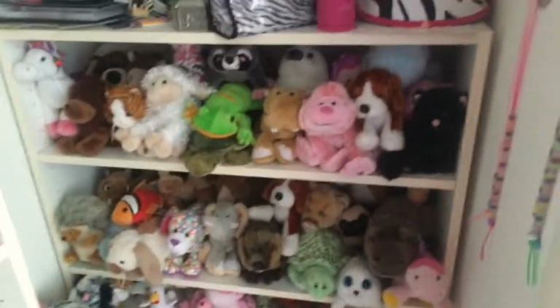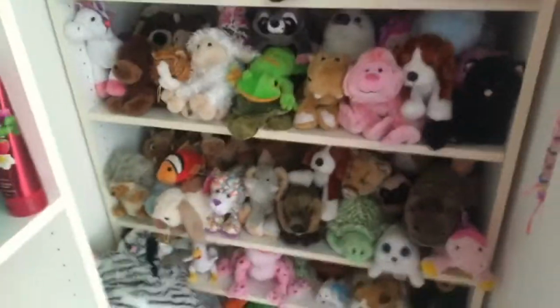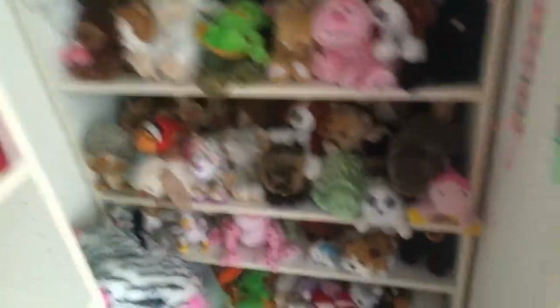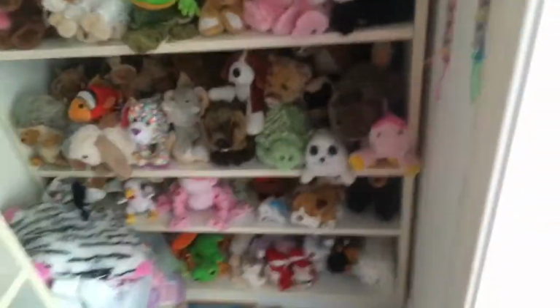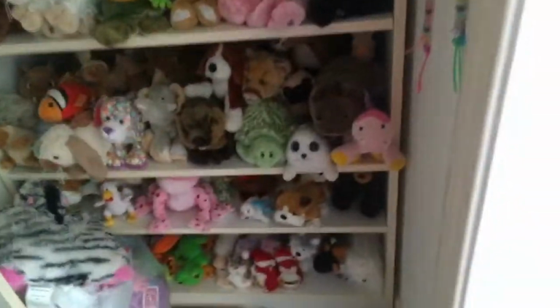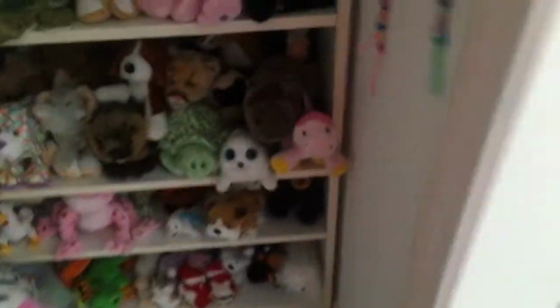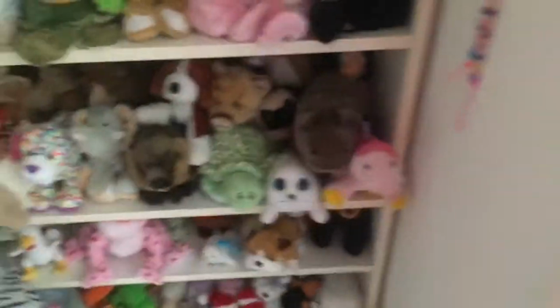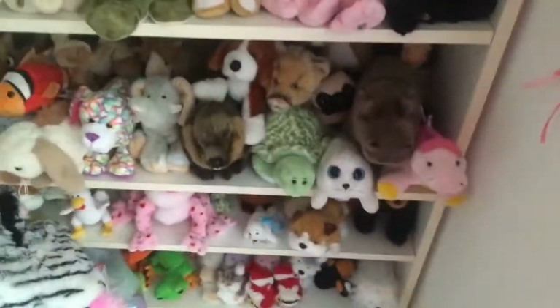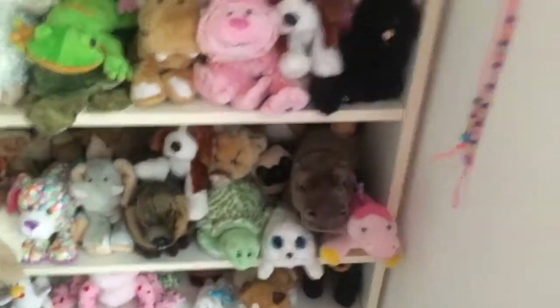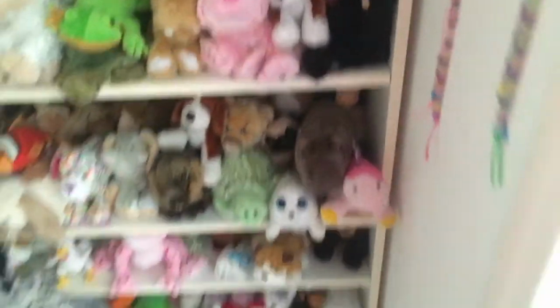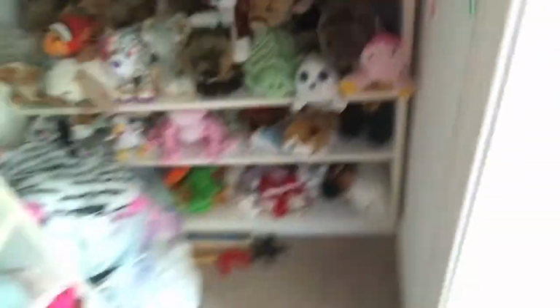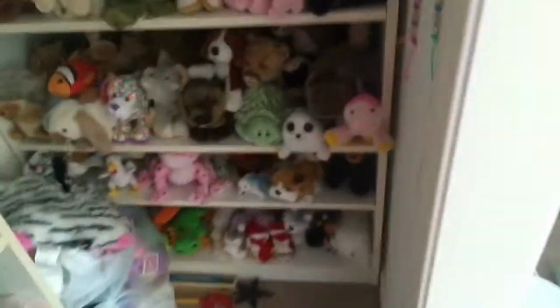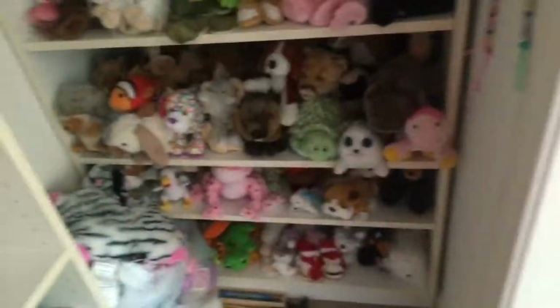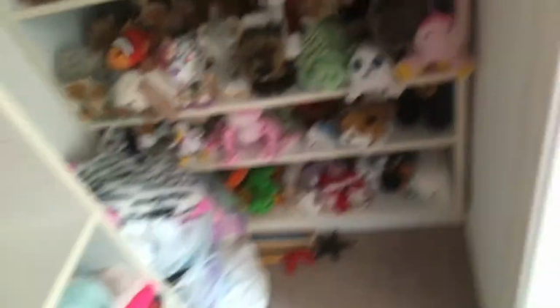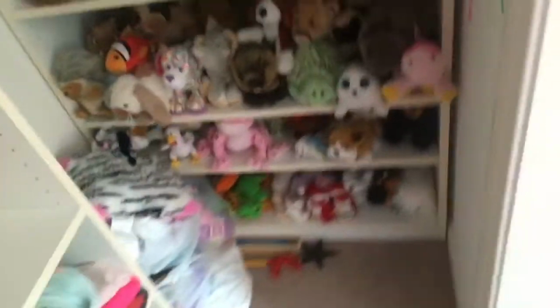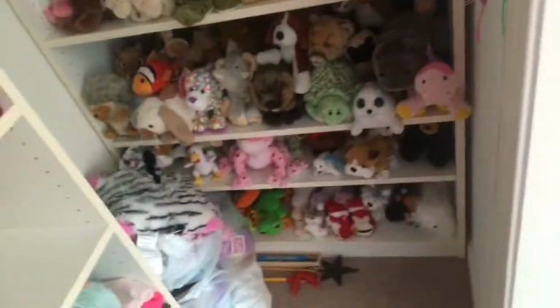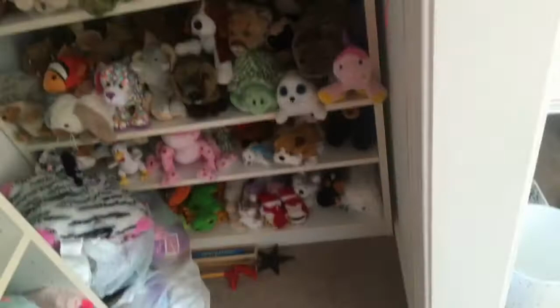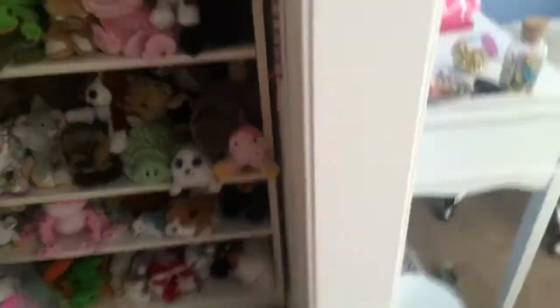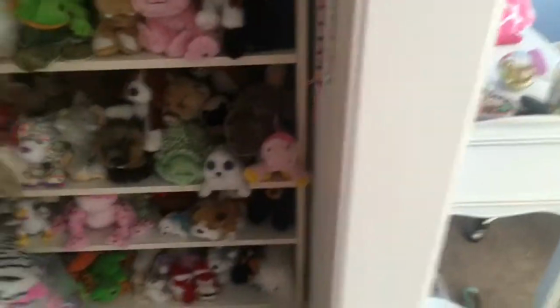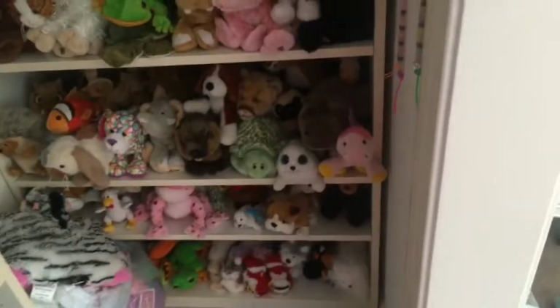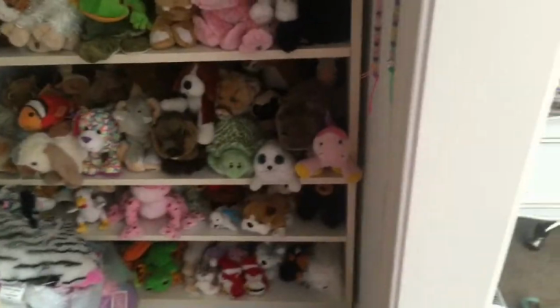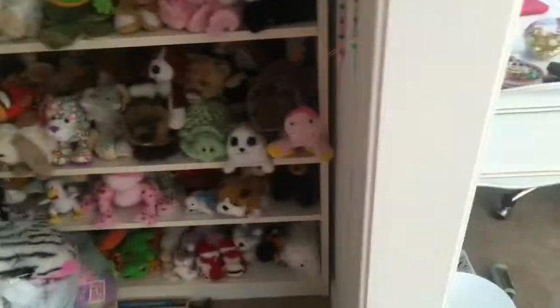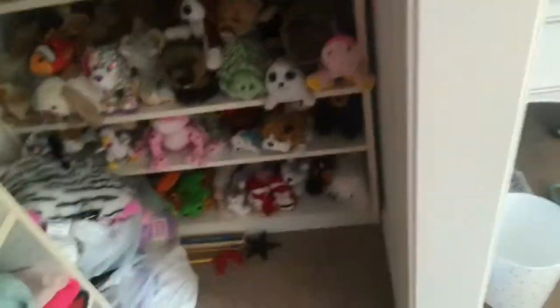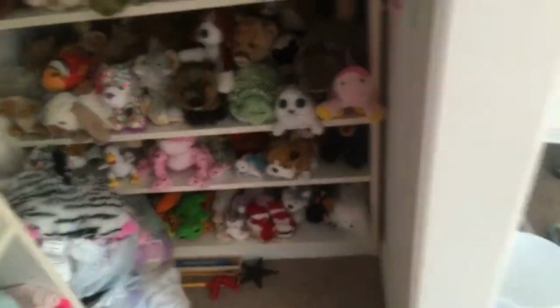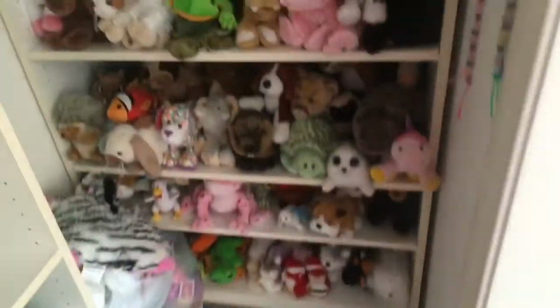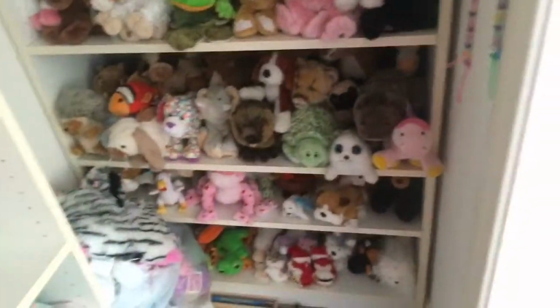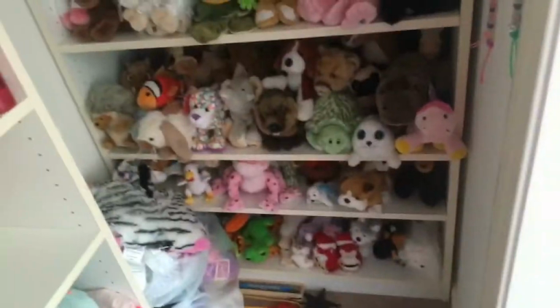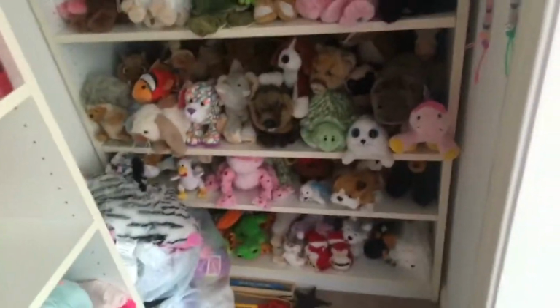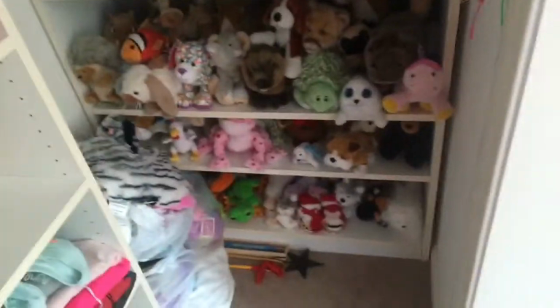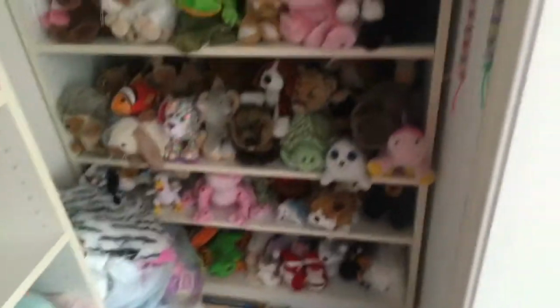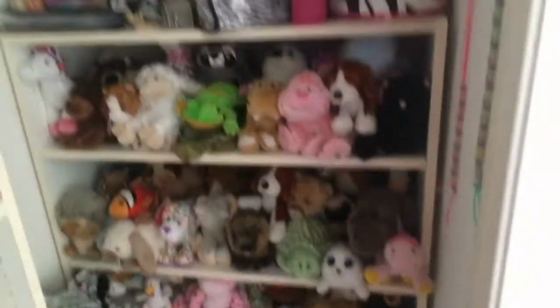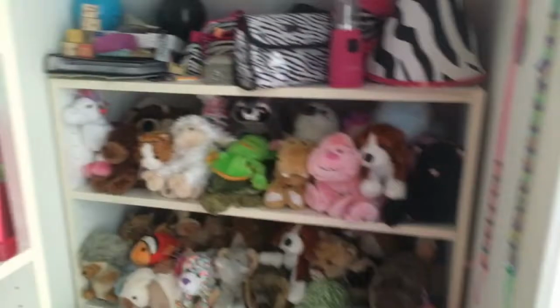It is just quite tight in here. Everything is kind of smushed together, but it works and it stores the Webkinz and I can still get to them. I can see the ones that are in the back, which is good.